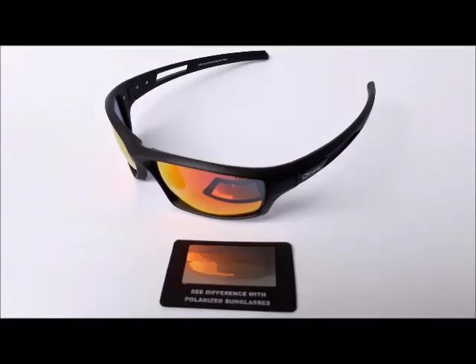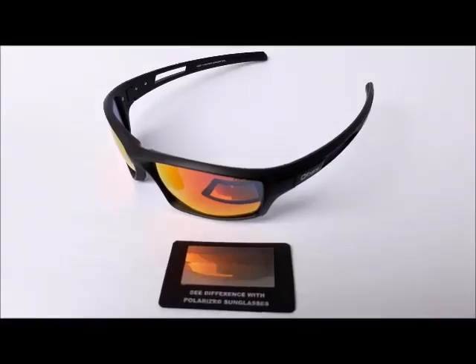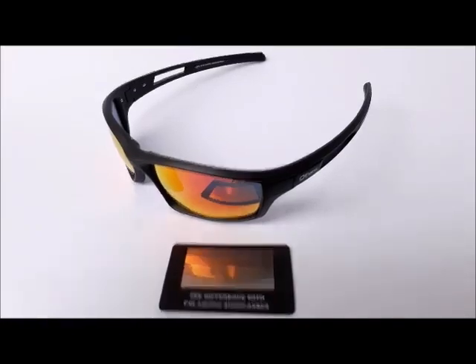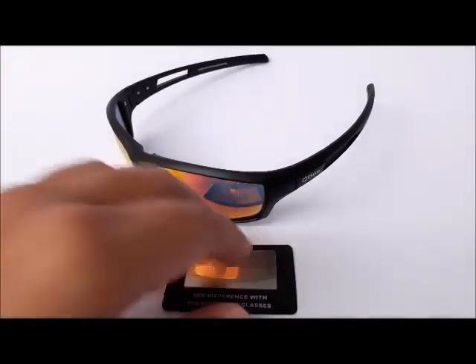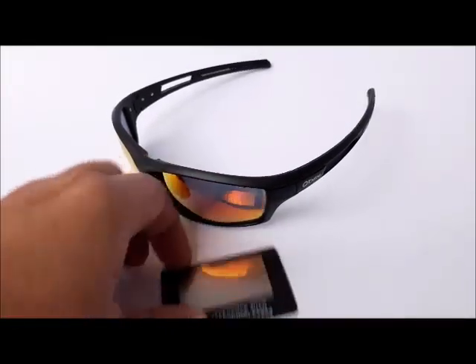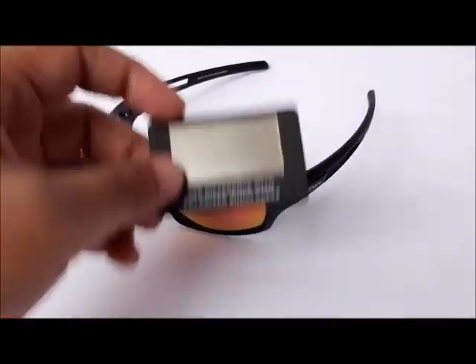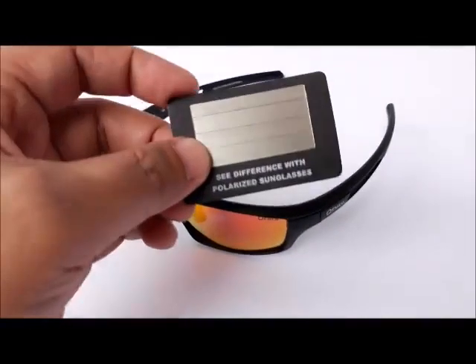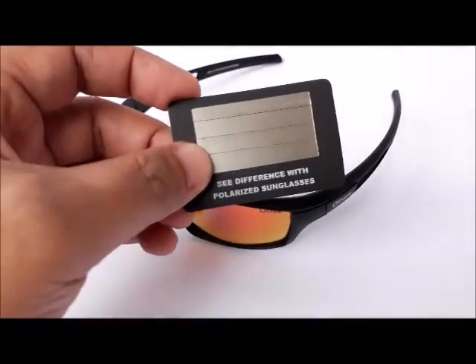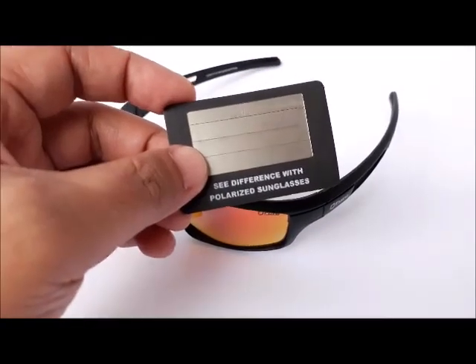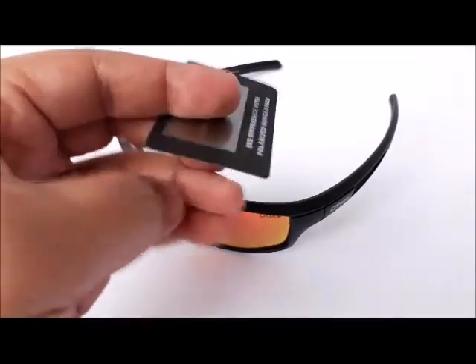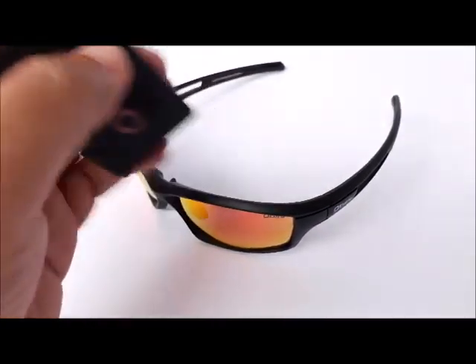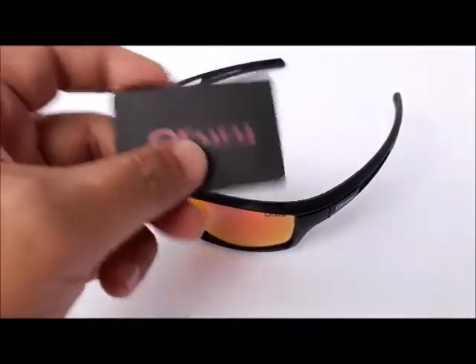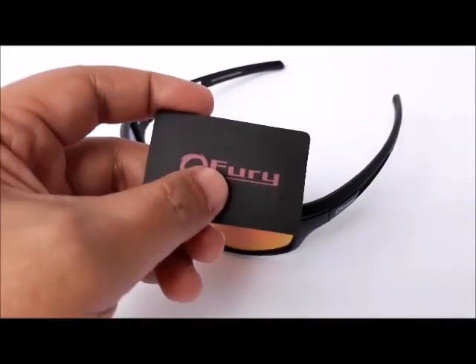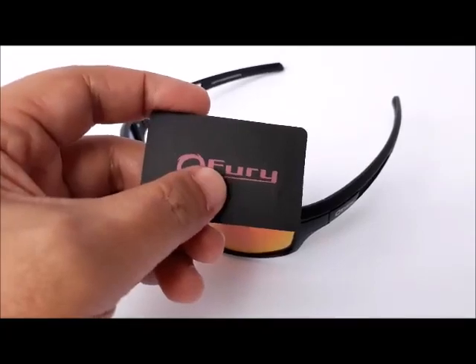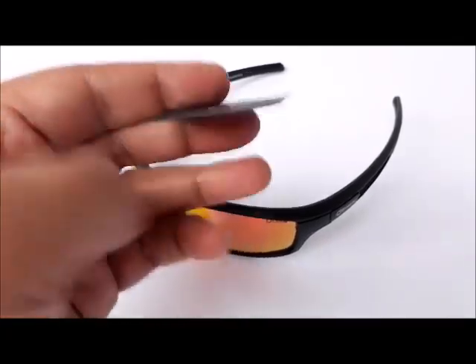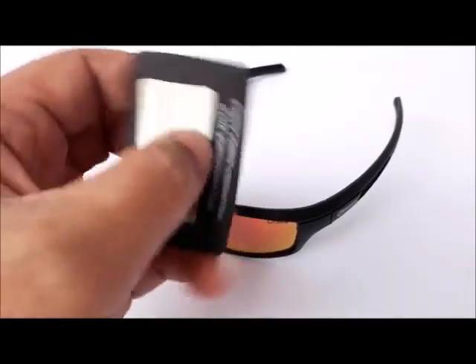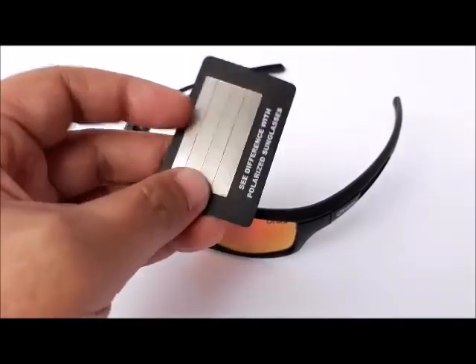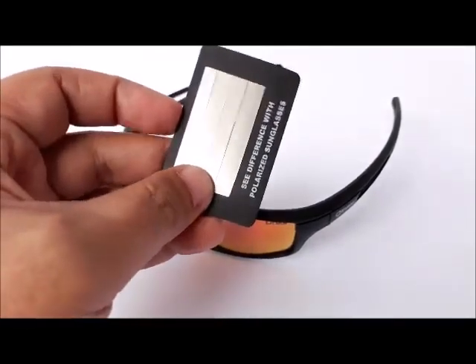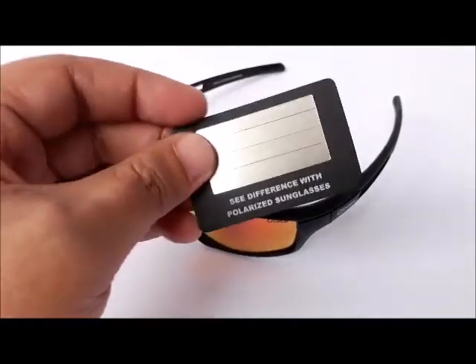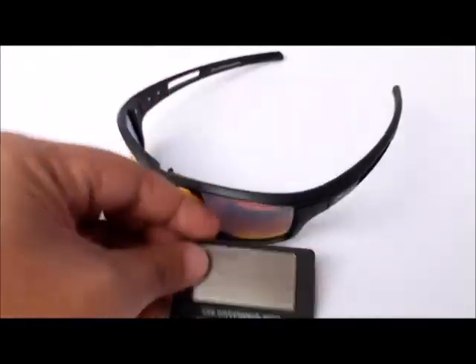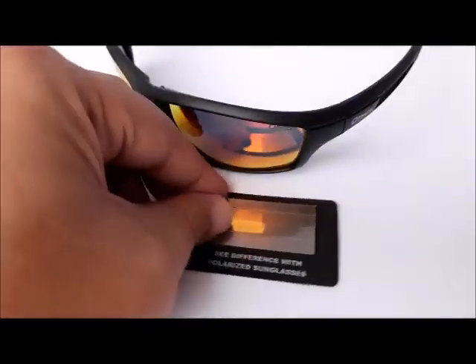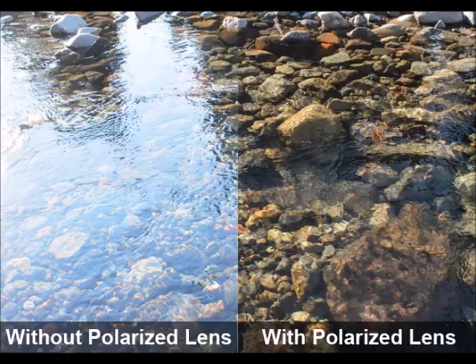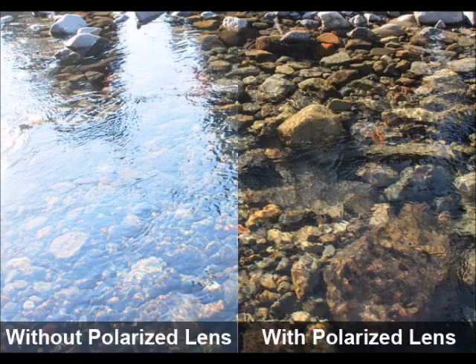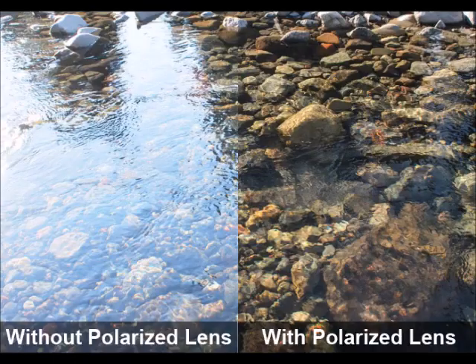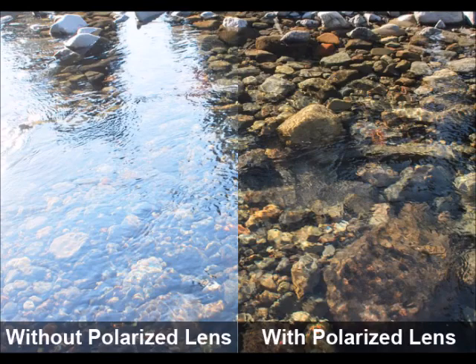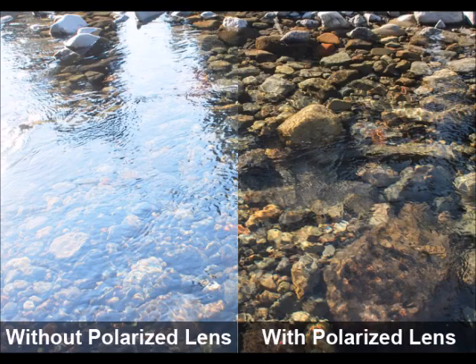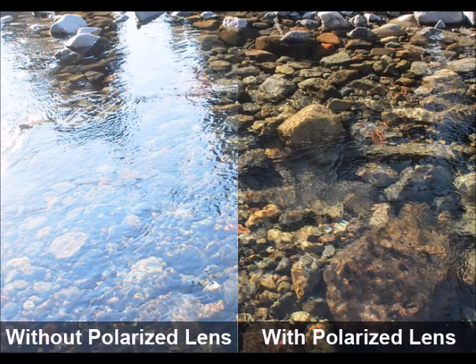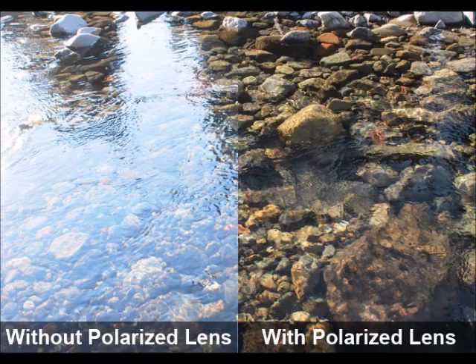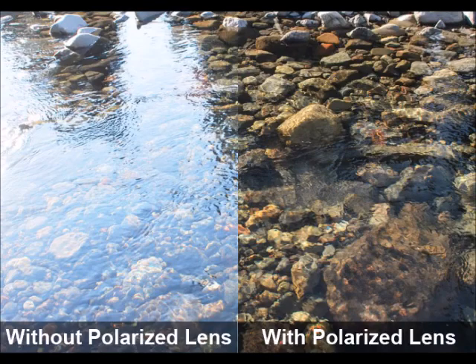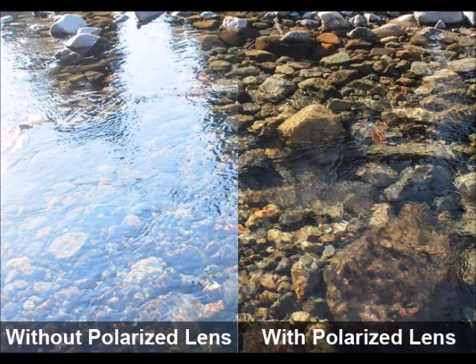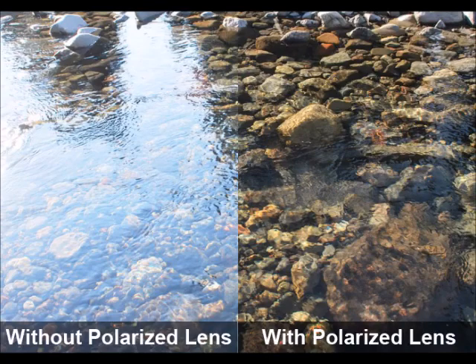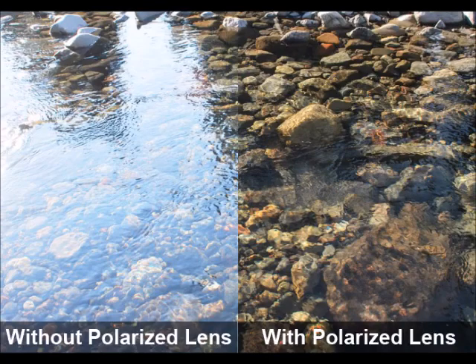Hey everyone, just want to give you the heads up that we're giving away these nifty pocket-sized Polarize Testers for every pair of Fury Sunglasses that you order. Polarized lenses help remove glare, like the unwanted reflection that you see on the surface of water.